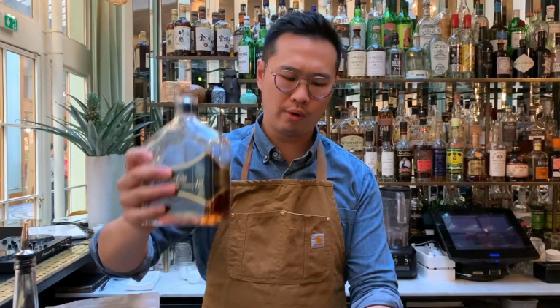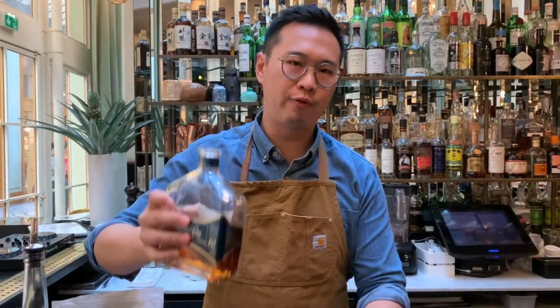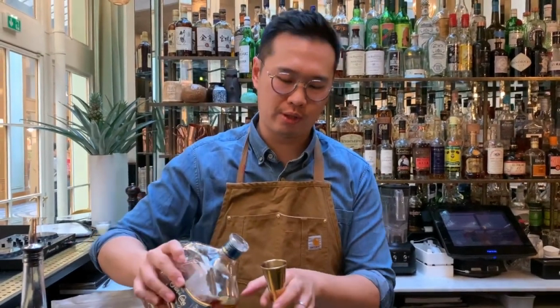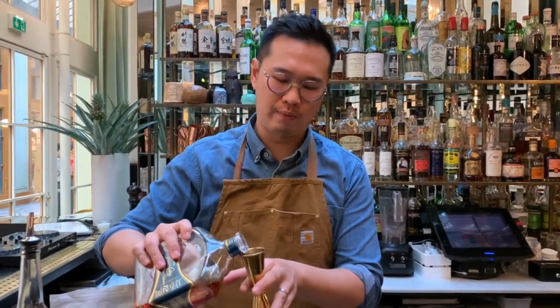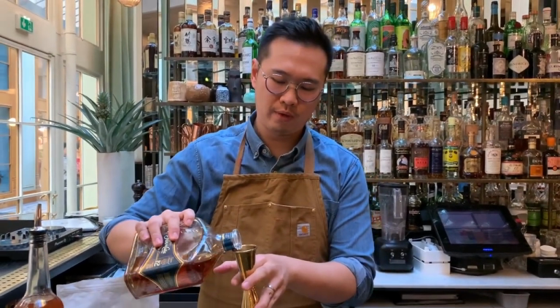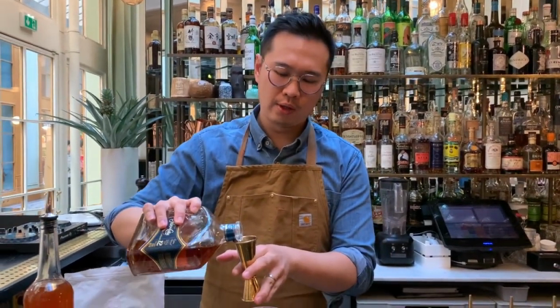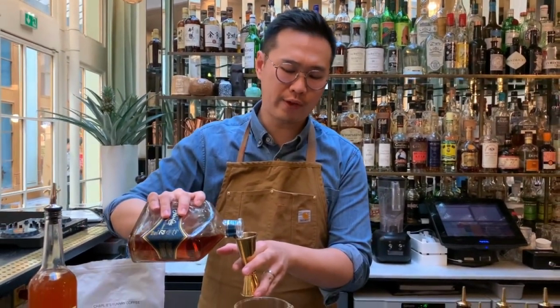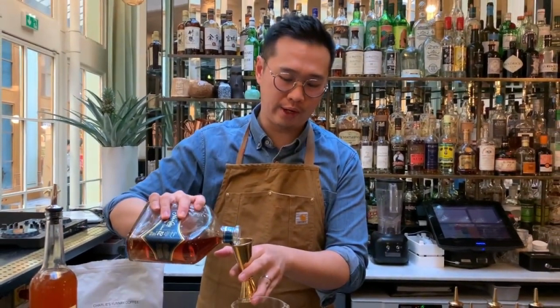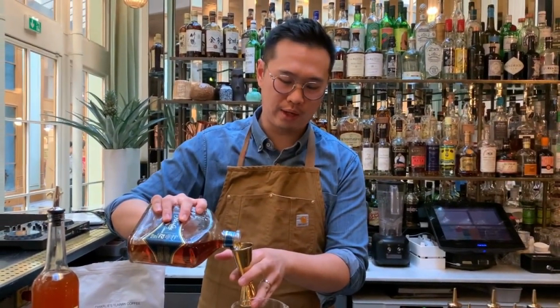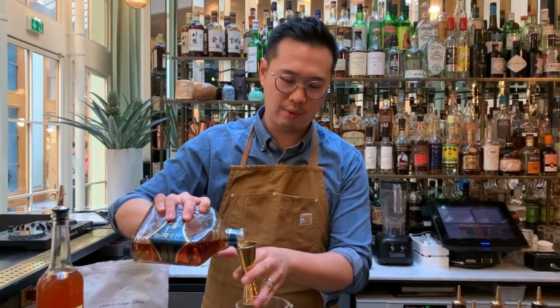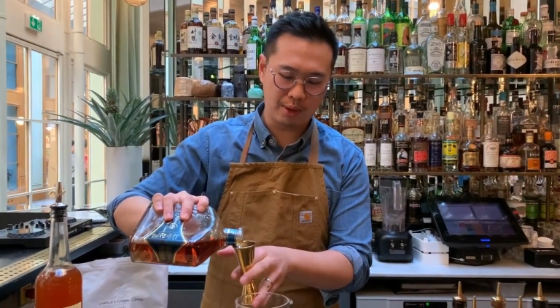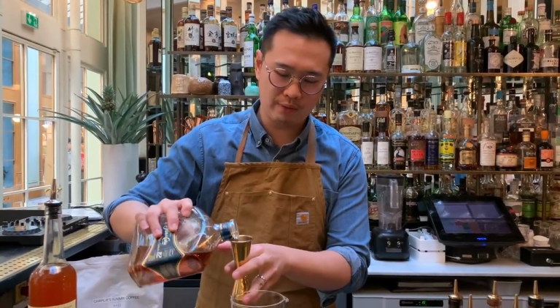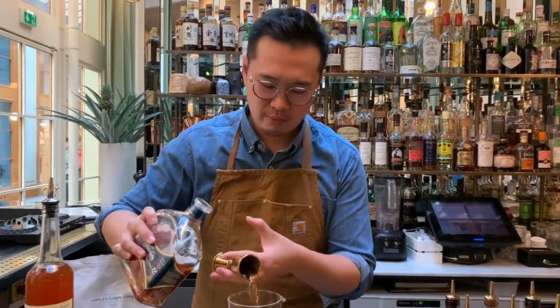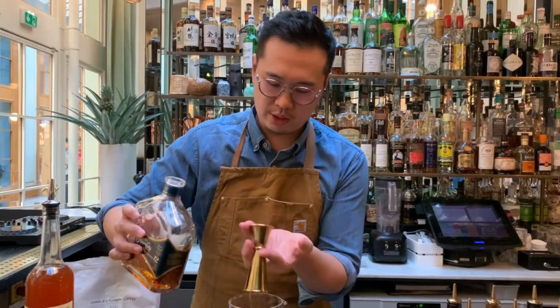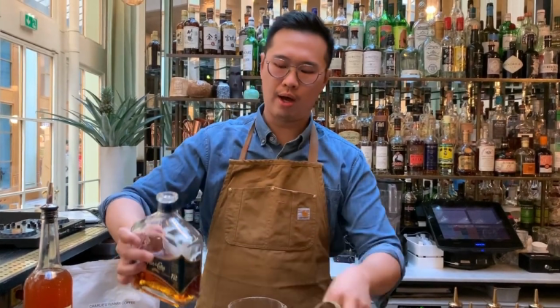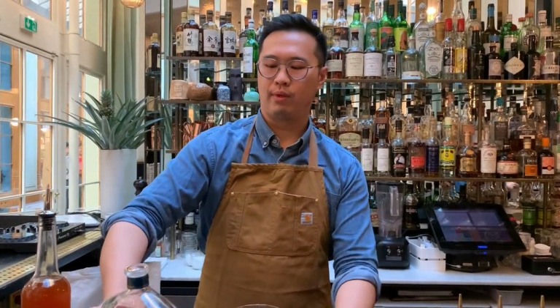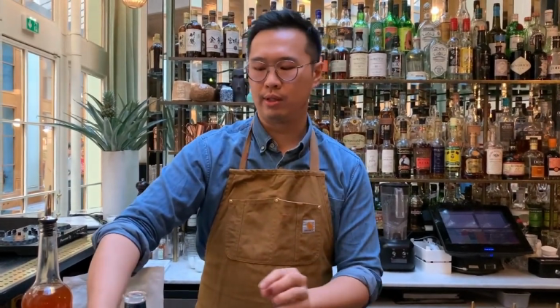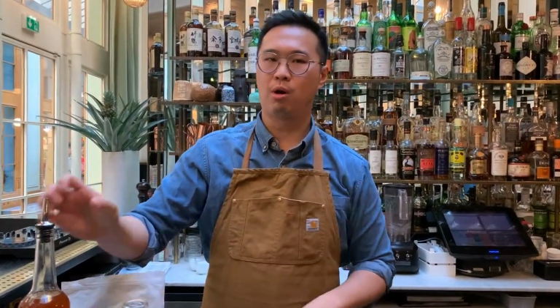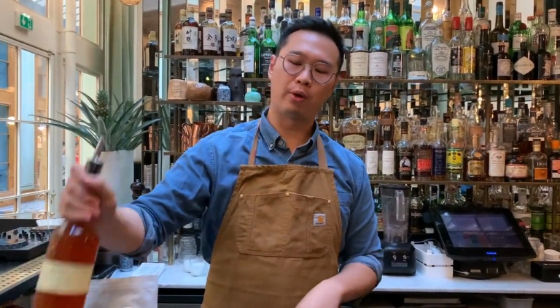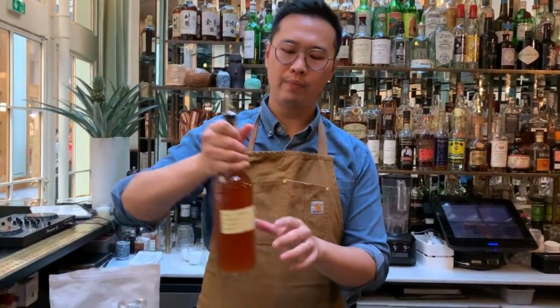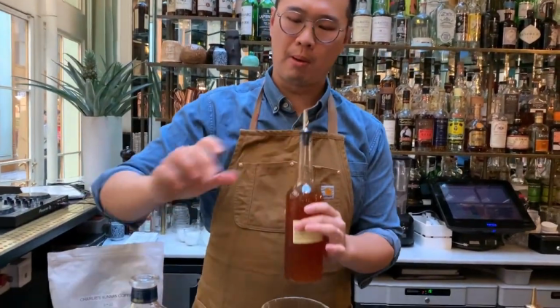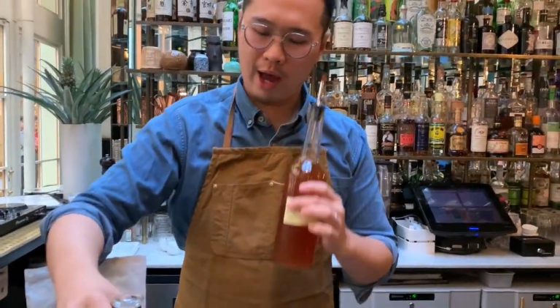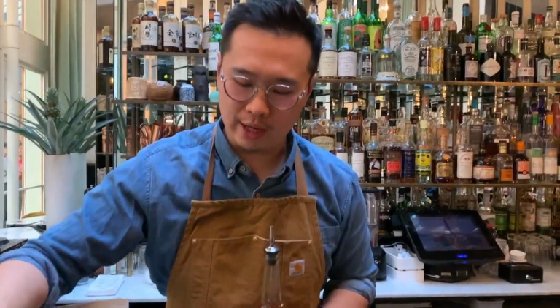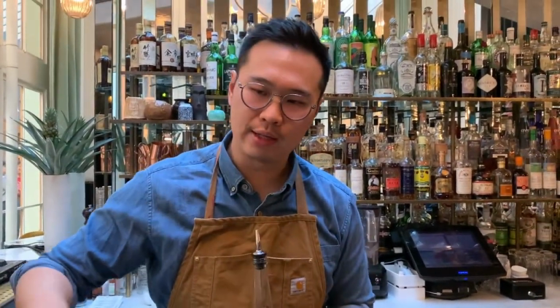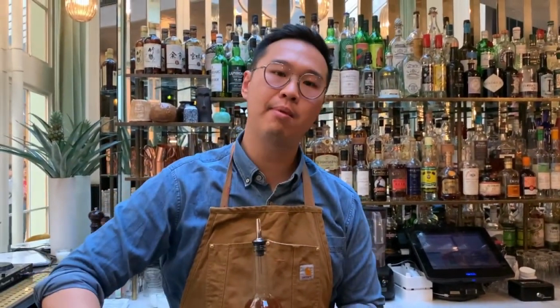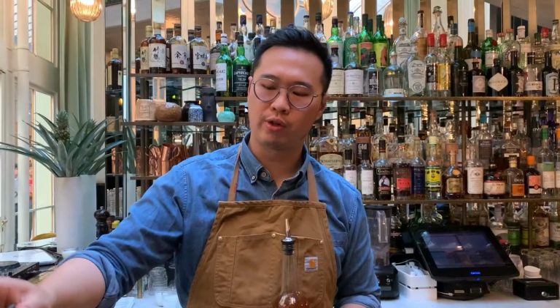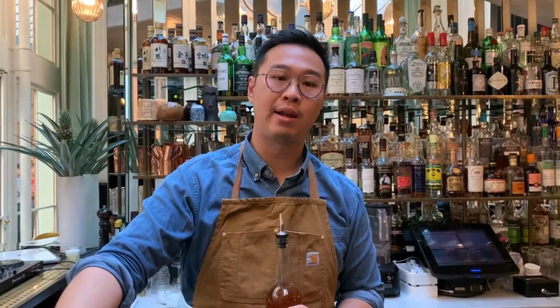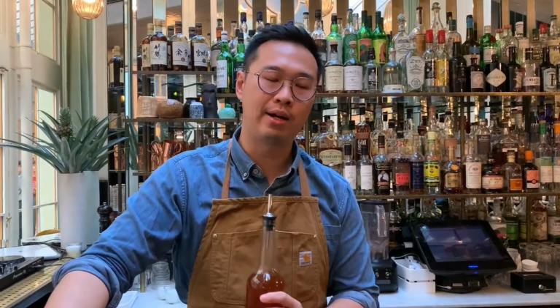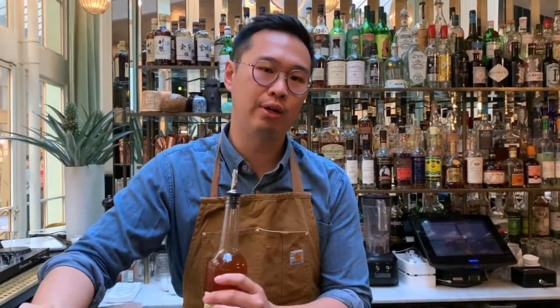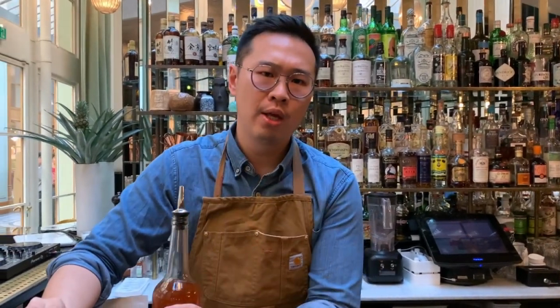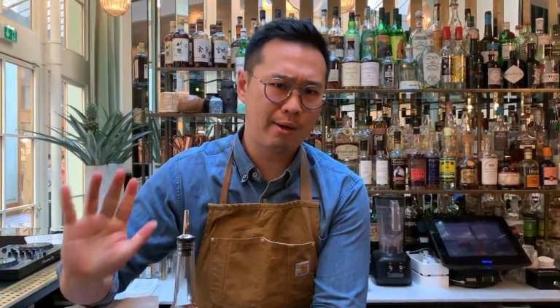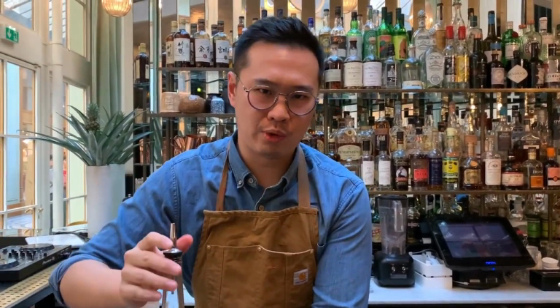So we're going to put 40 mils in there. The rest of the ingredients we pre-batch. In this little bottle here we have 10 mils of banana liqueur — any brand will do.